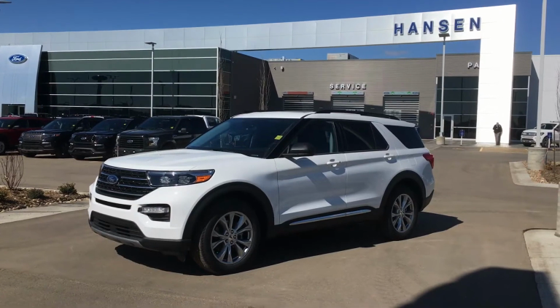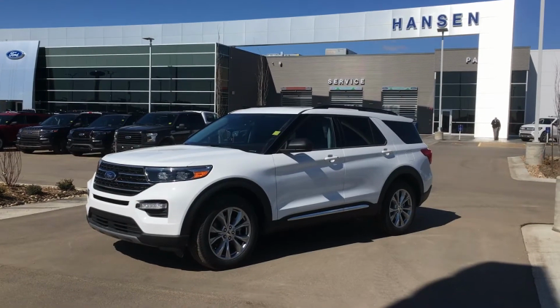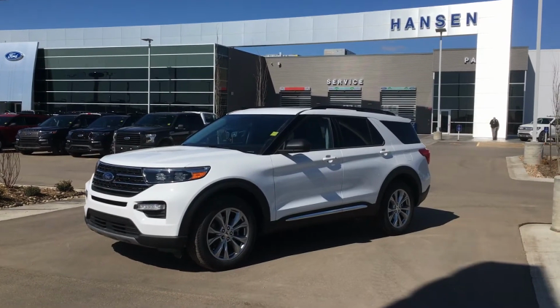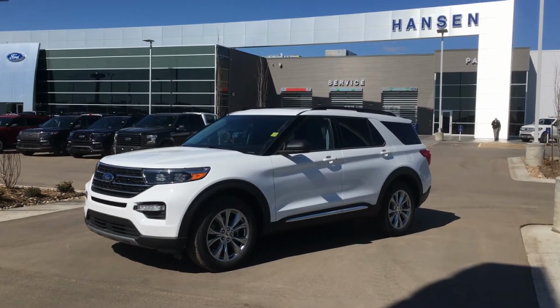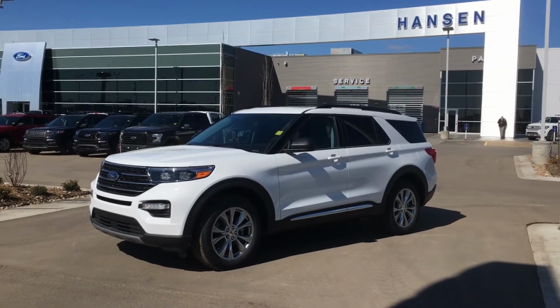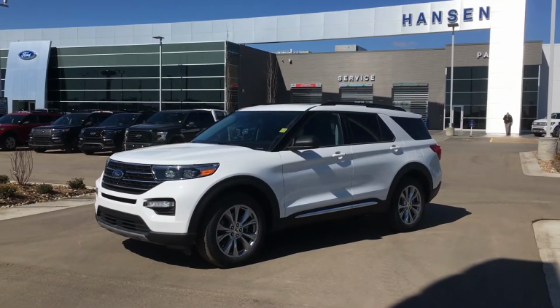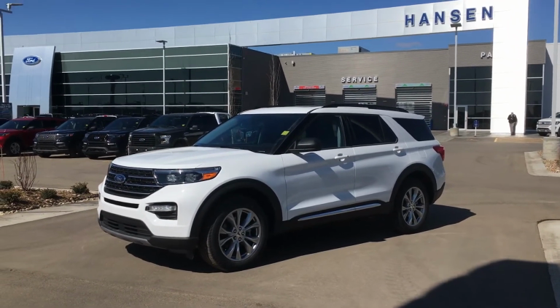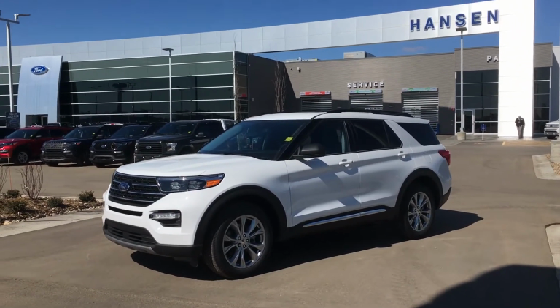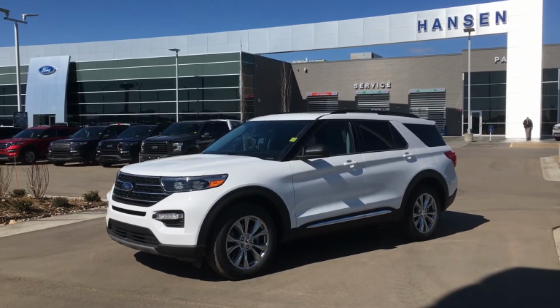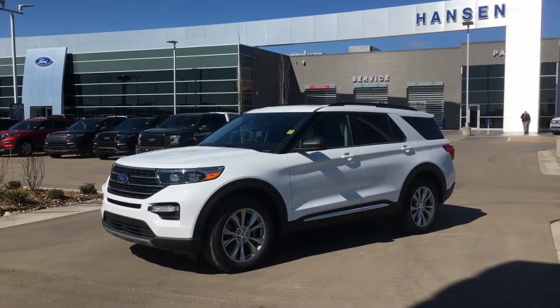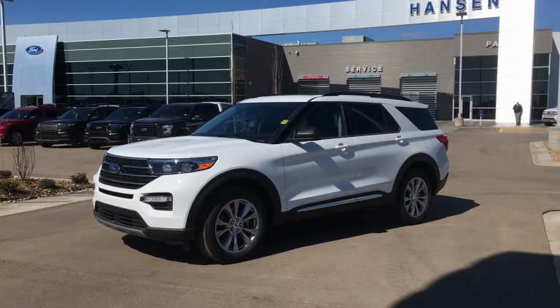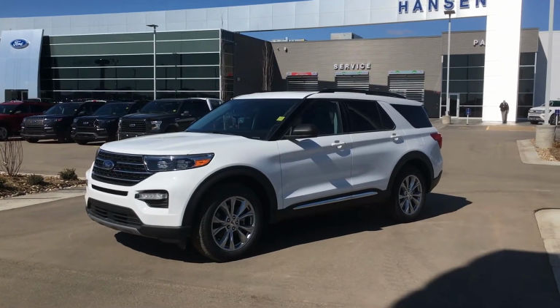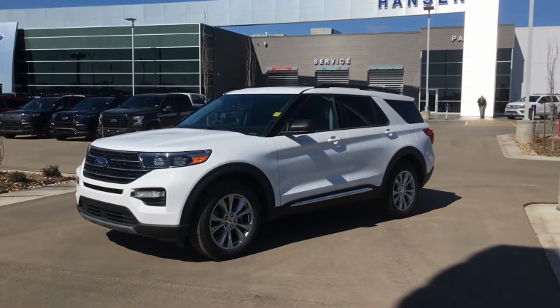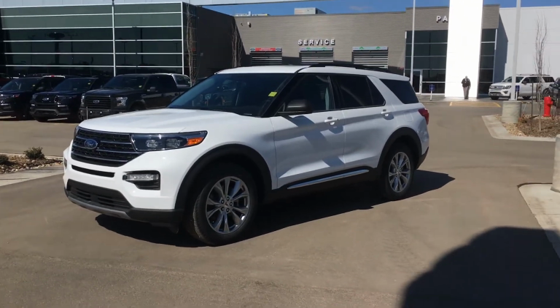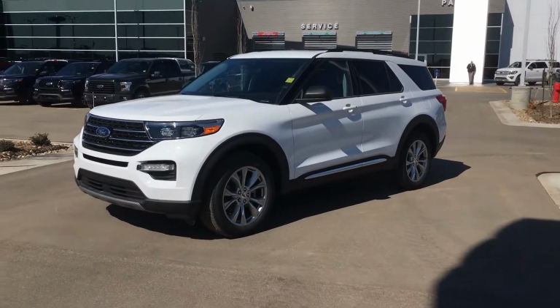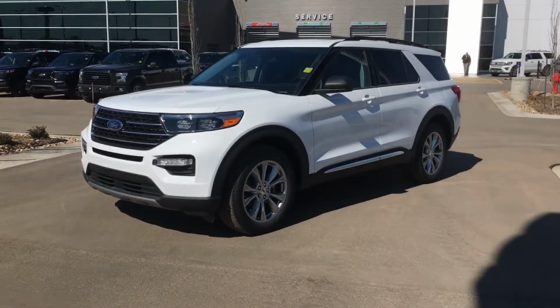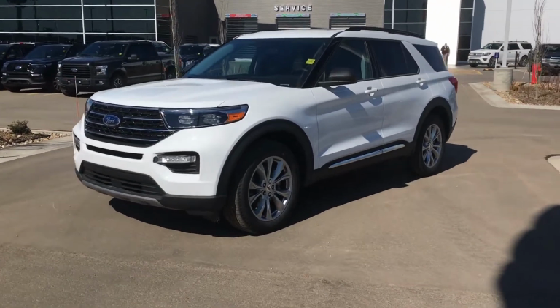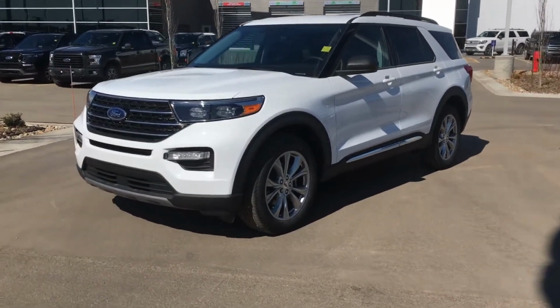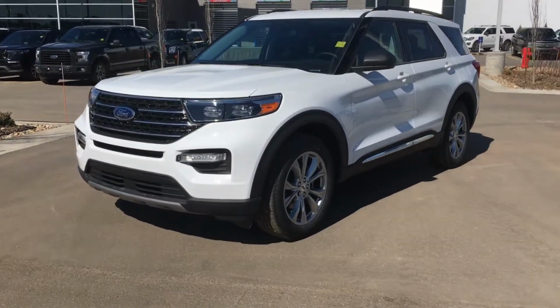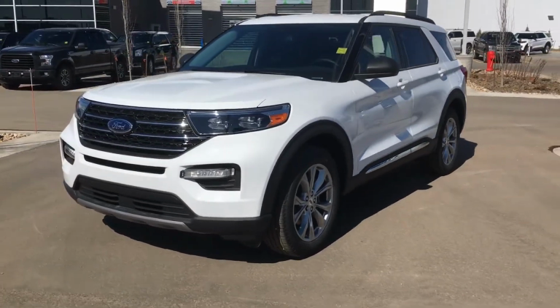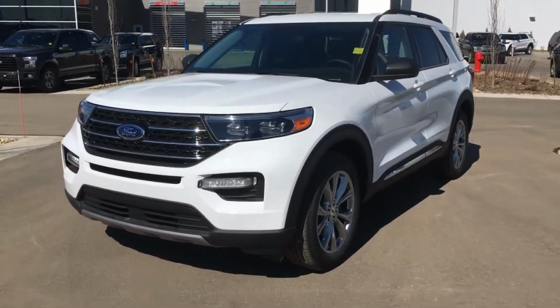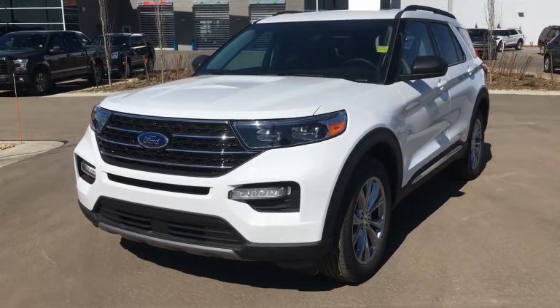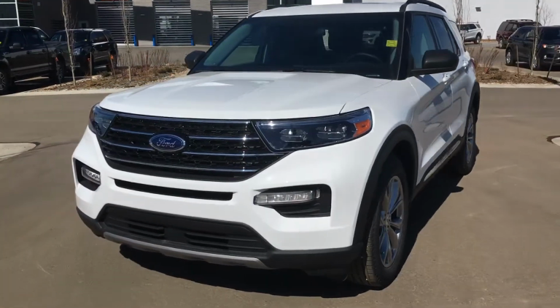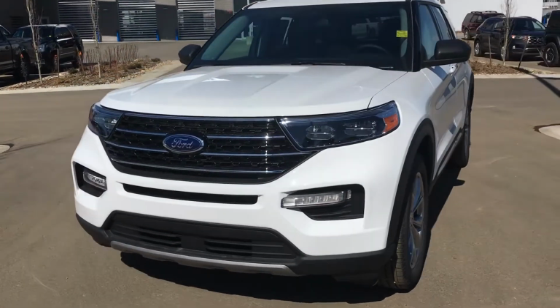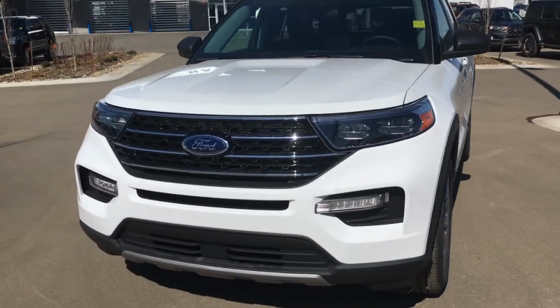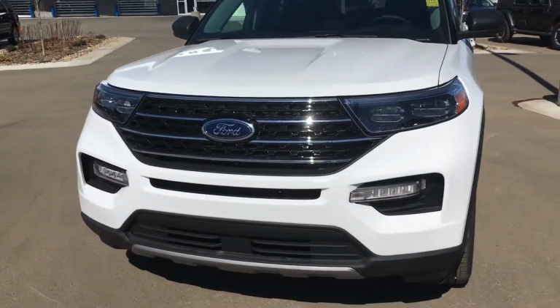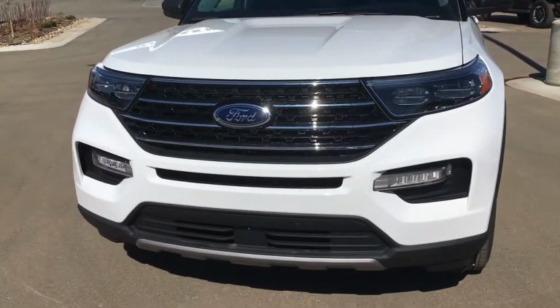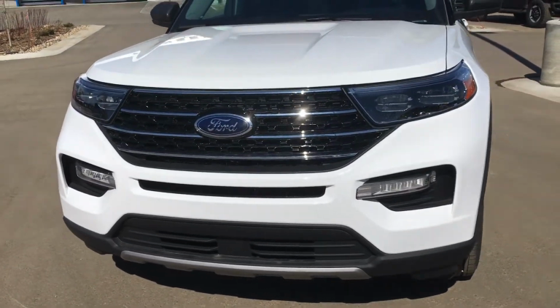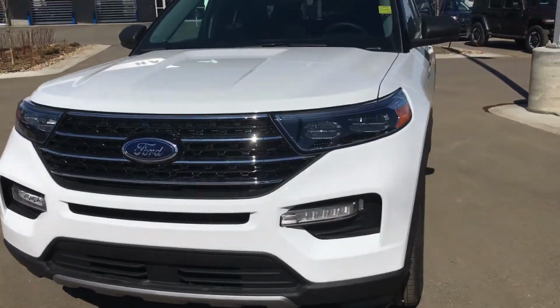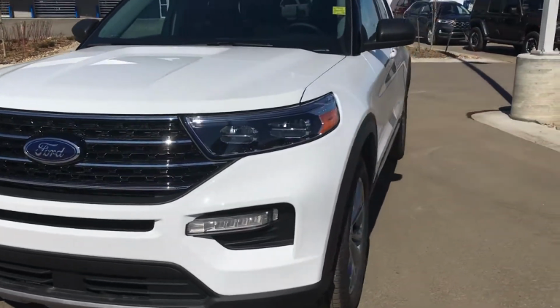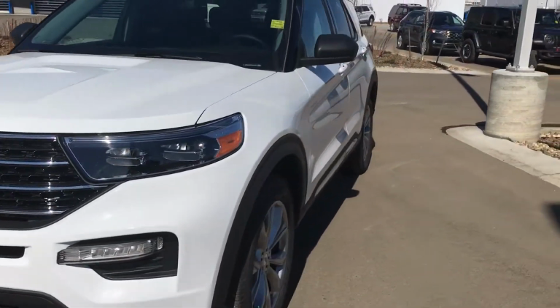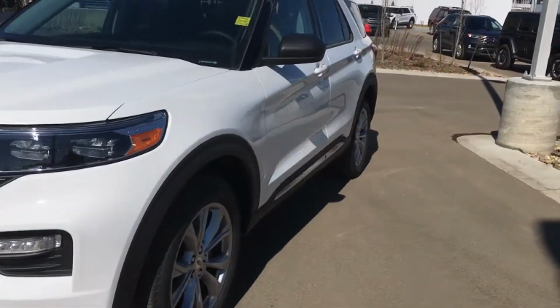Hey, it's Colin O'Day in sales at Hanson Ford Lincoln in Grand Prairie, Alberta. This is our 2021 Ford Explorer XLT. This is an Oxford white — beautiful, beautiful ride.